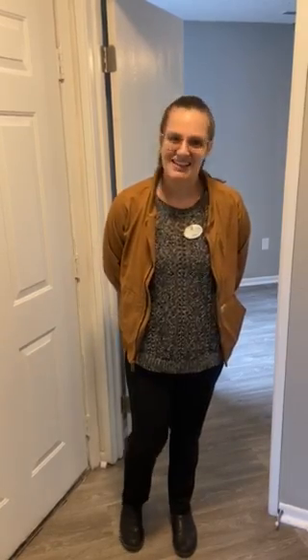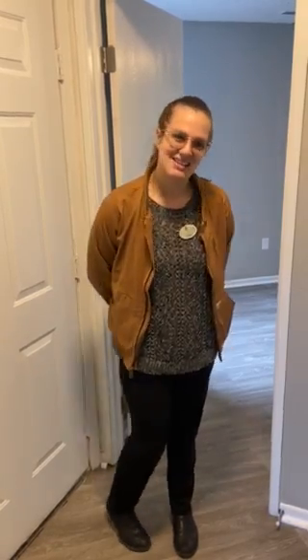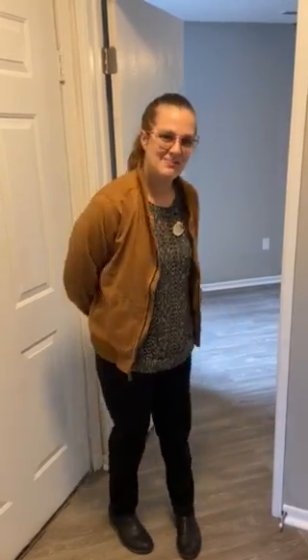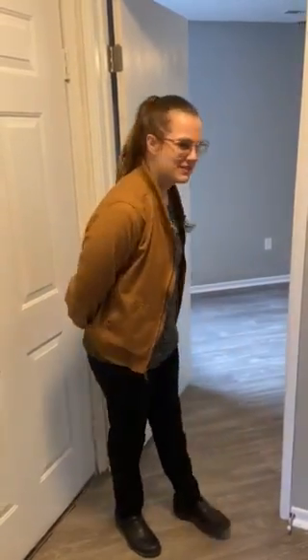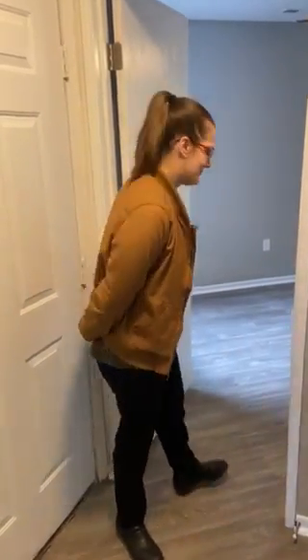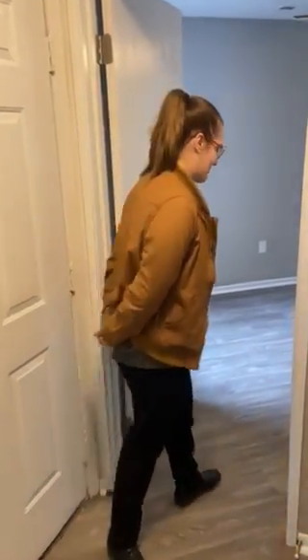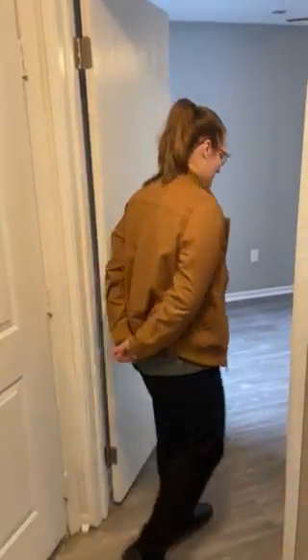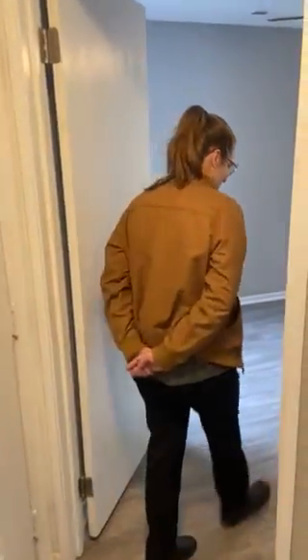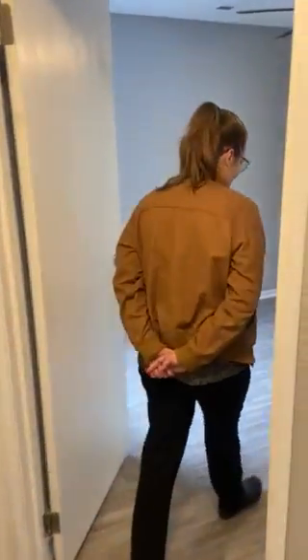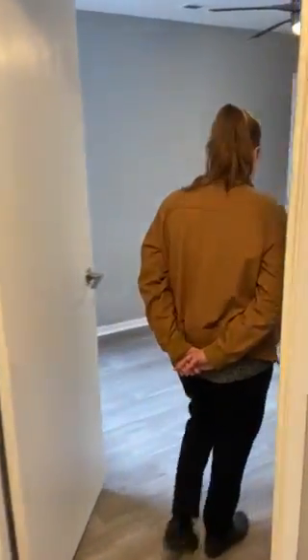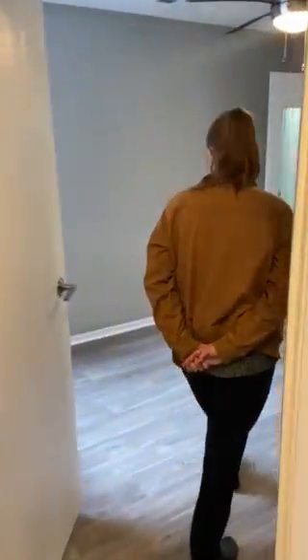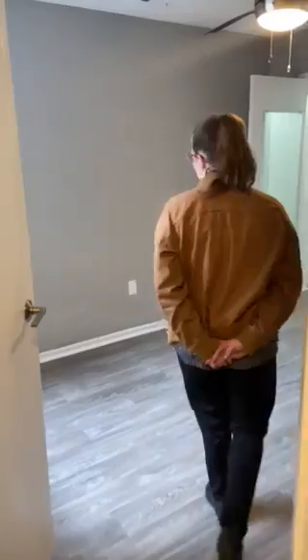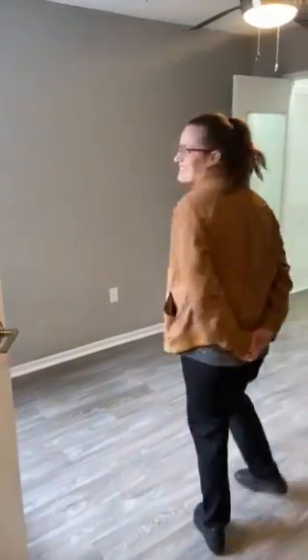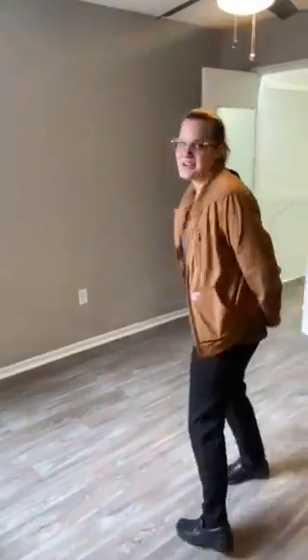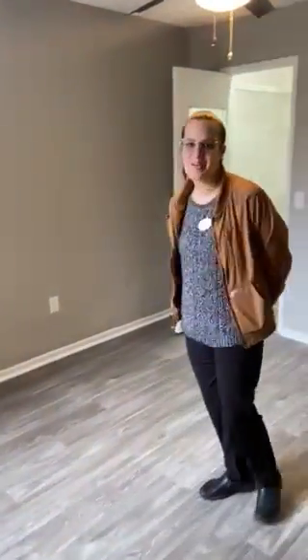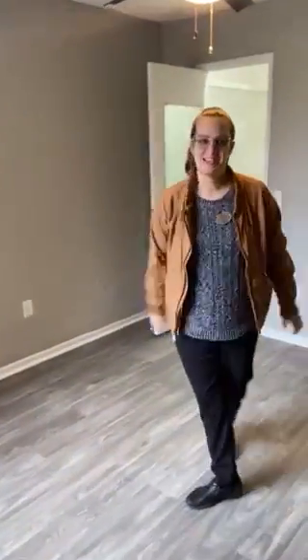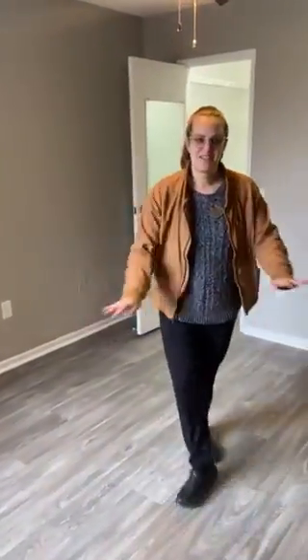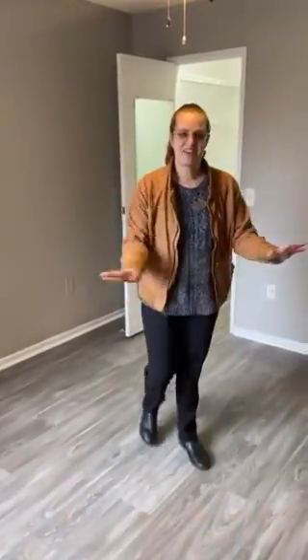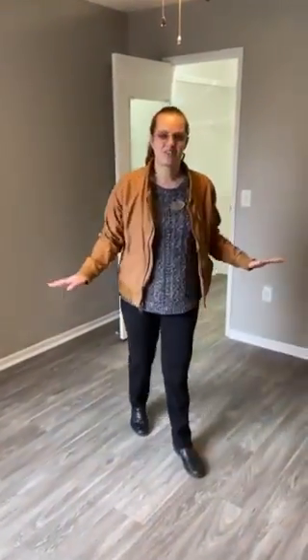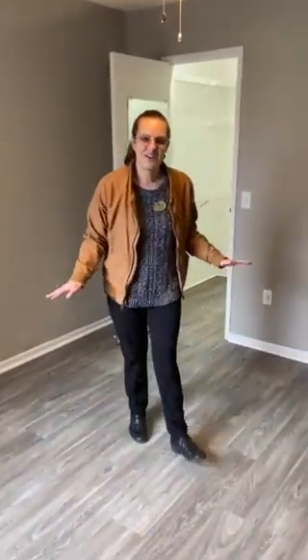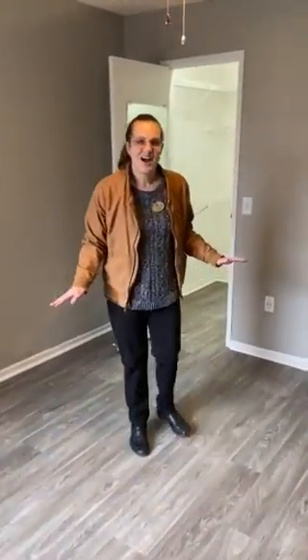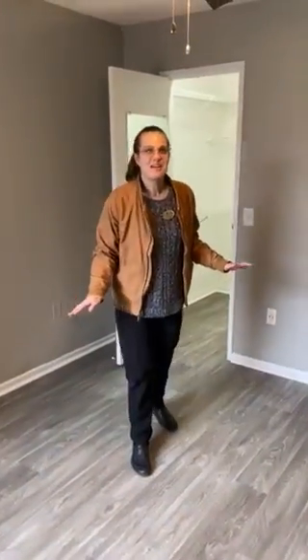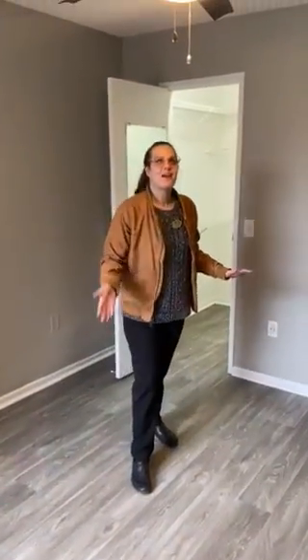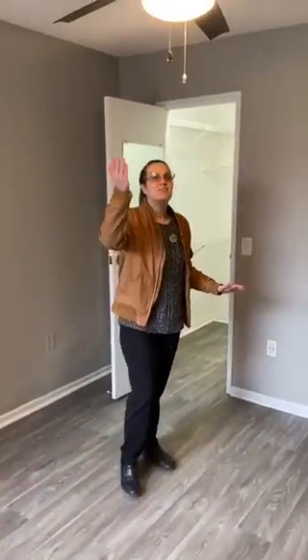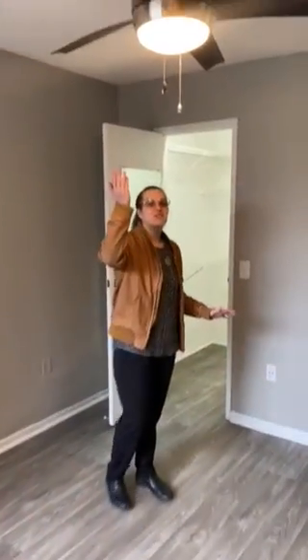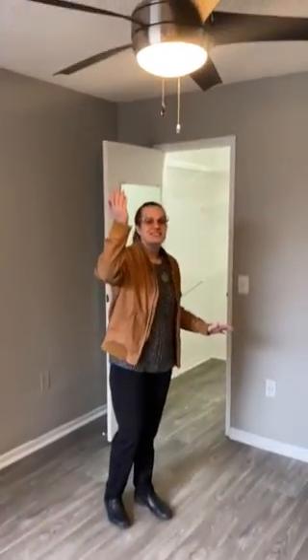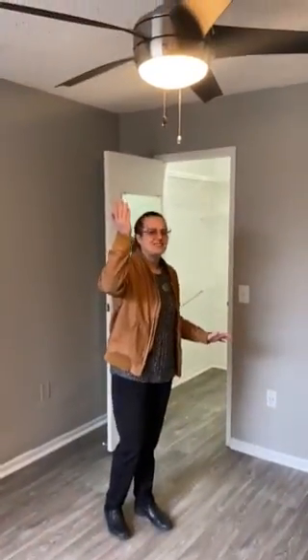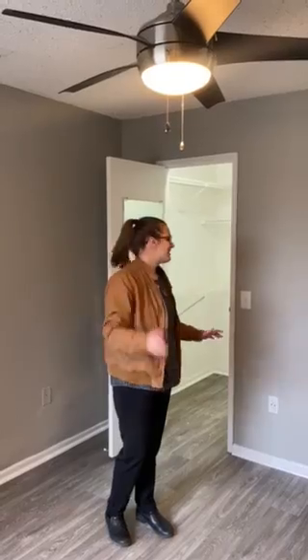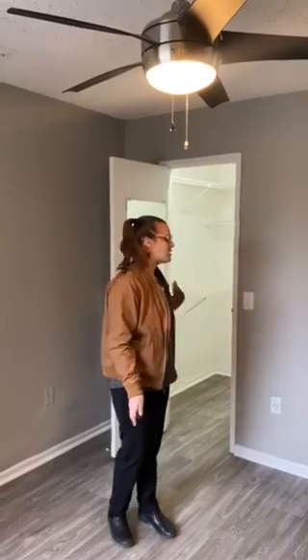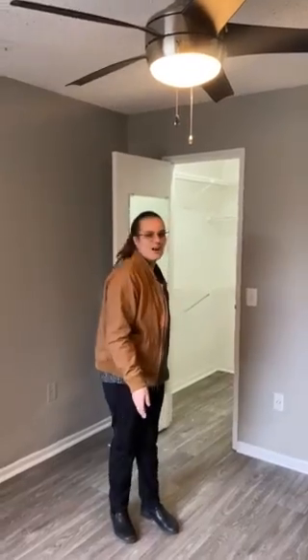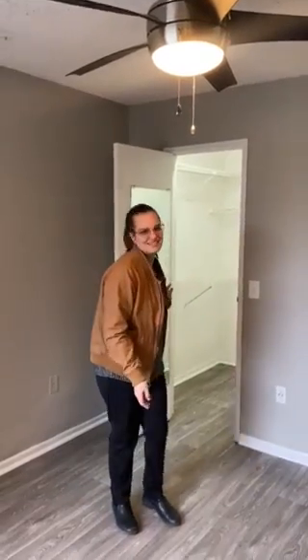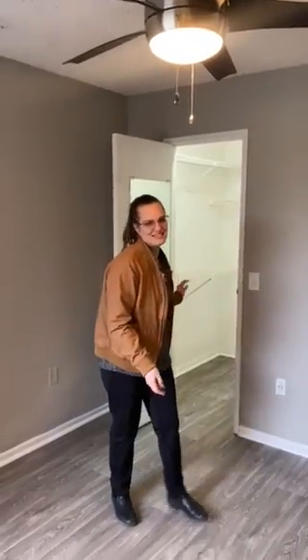Let's head into the bedroom. The nice thing about this style apartment is we have vinyl throughout. Our bedroom has a beautiful ceiling fan and a walk-in closet.